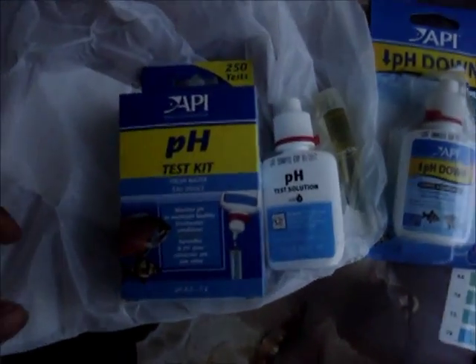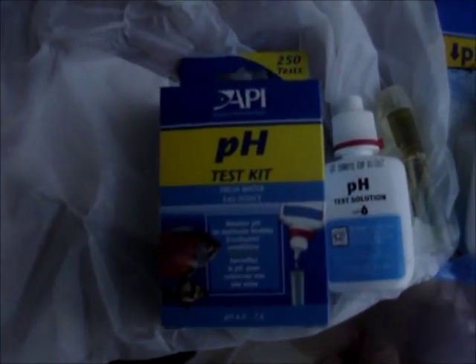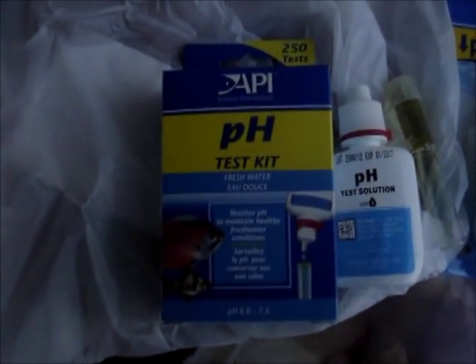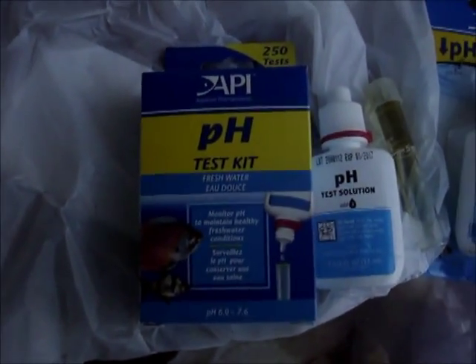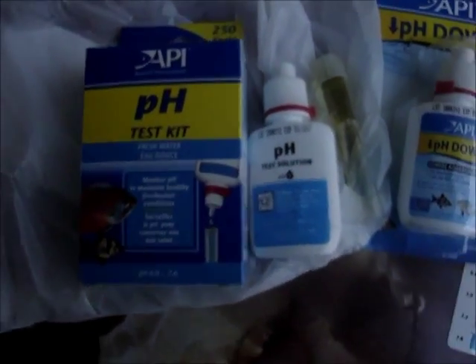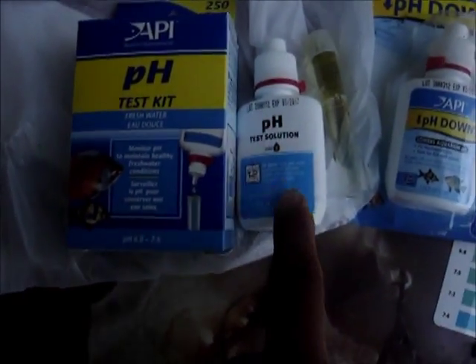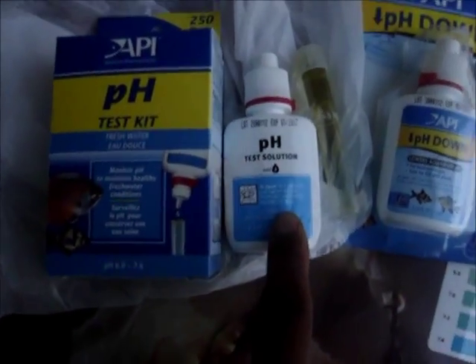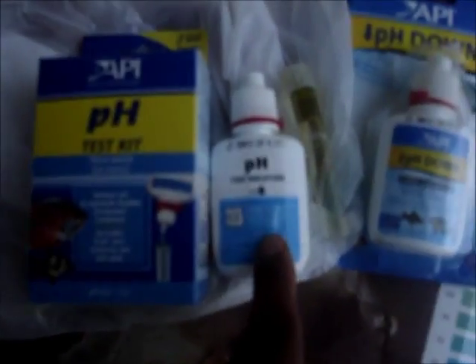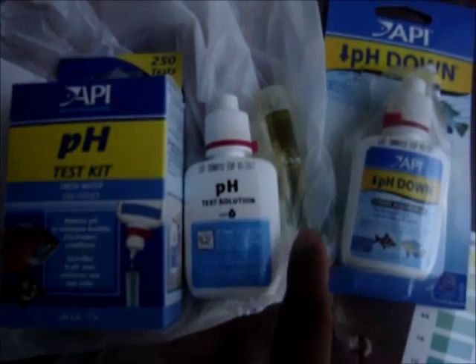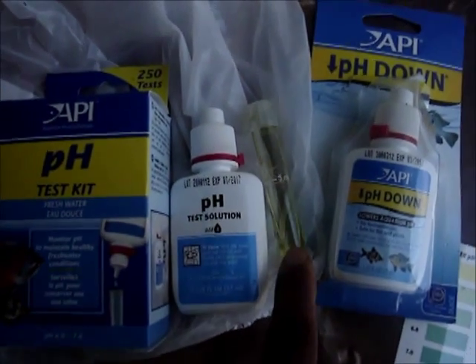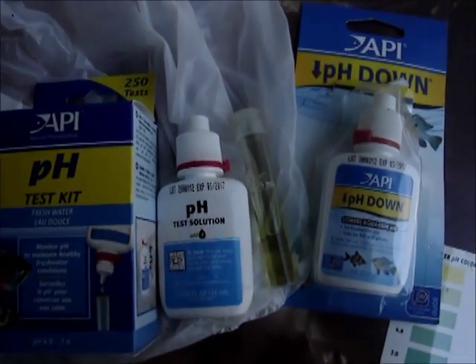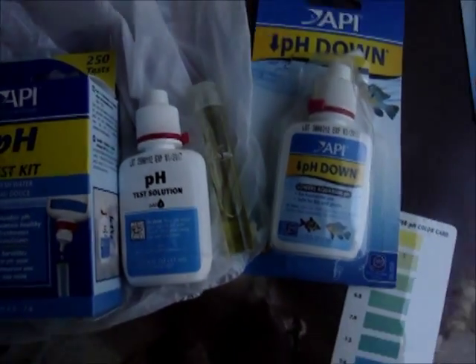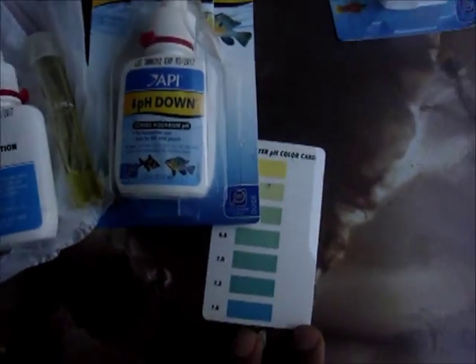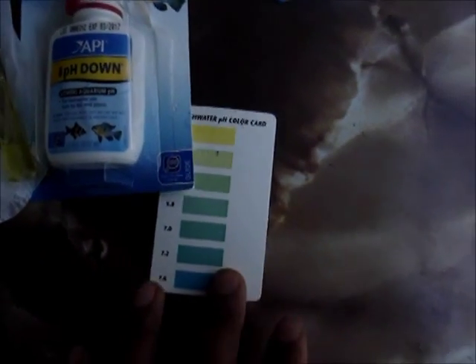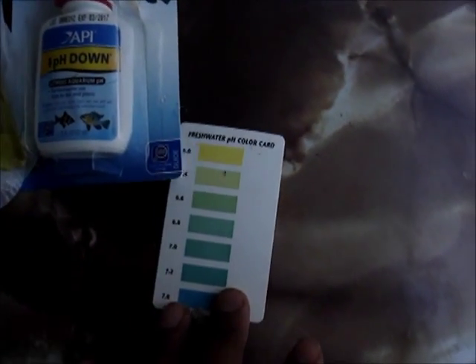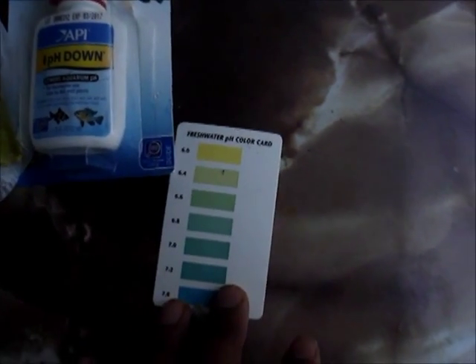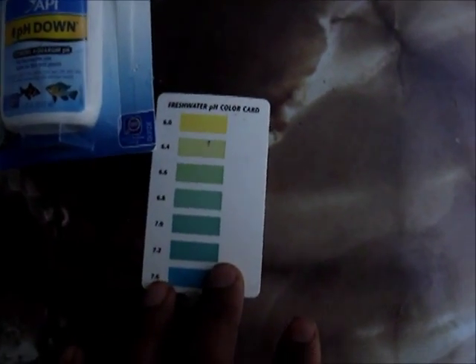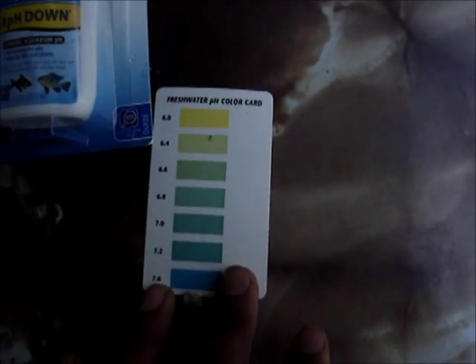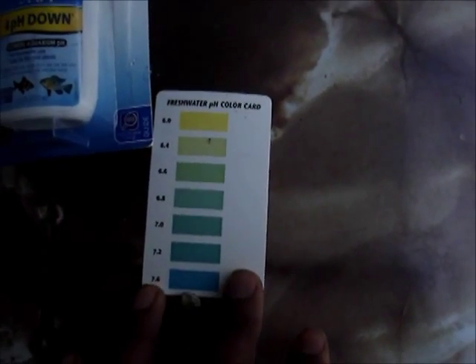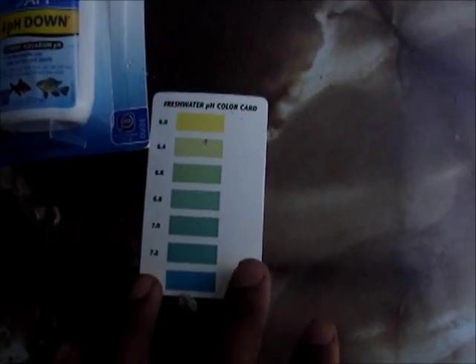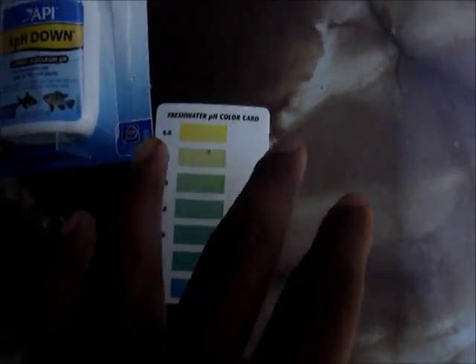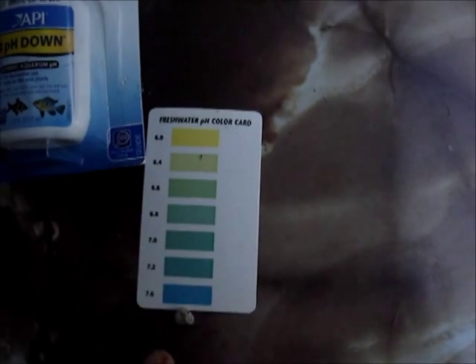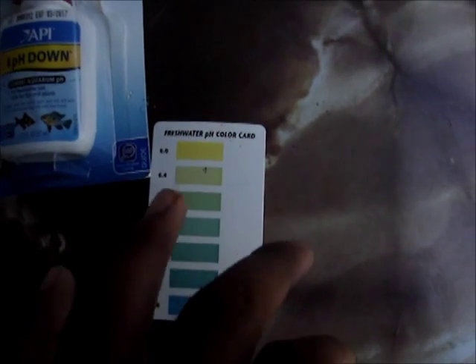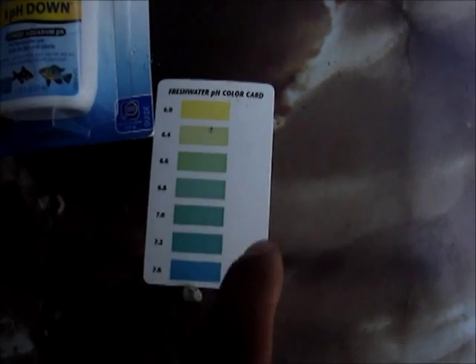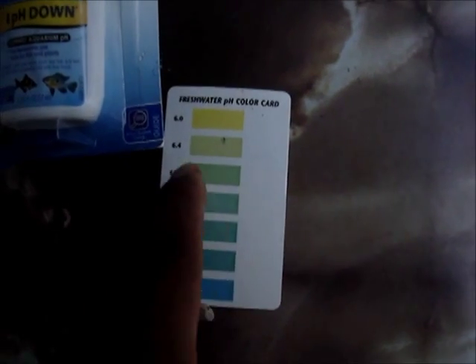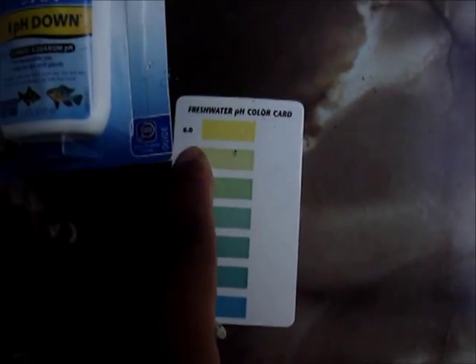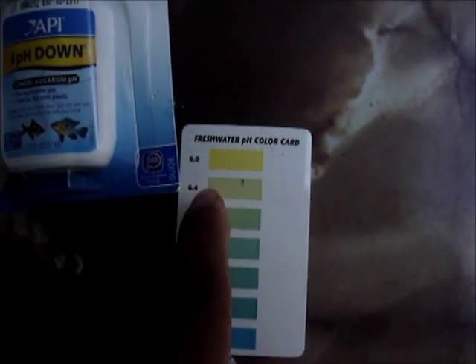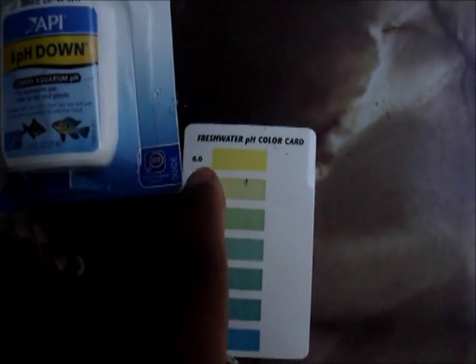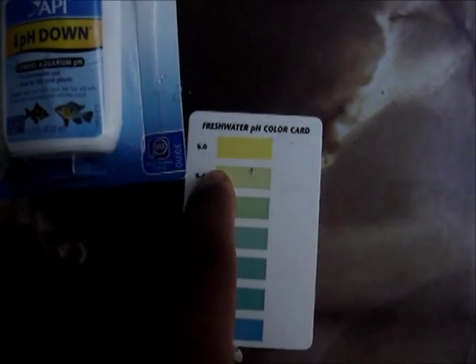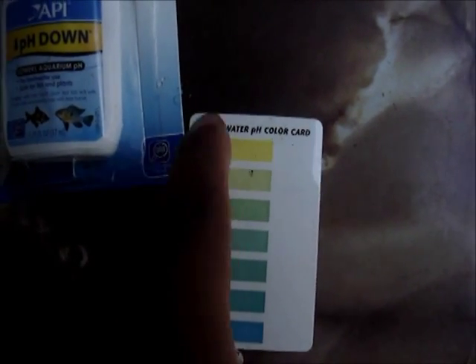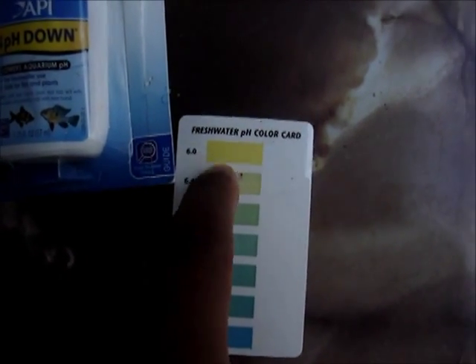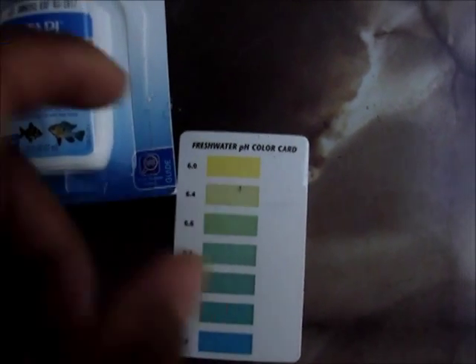This is the kit. It comes with the test solution and a tube and the sheet to figure out what level I want. And since you guys say 6.0 is the level, this is it right here.